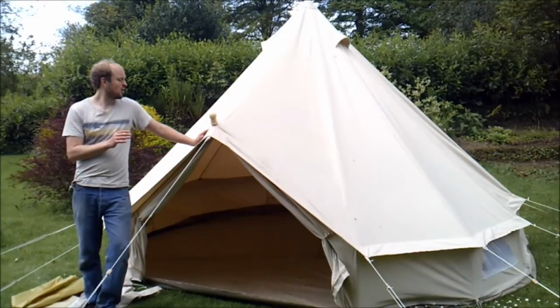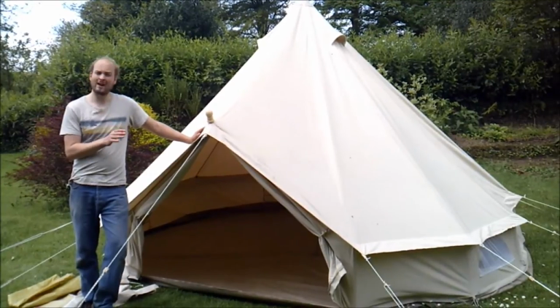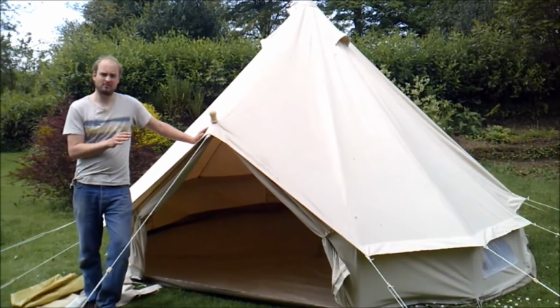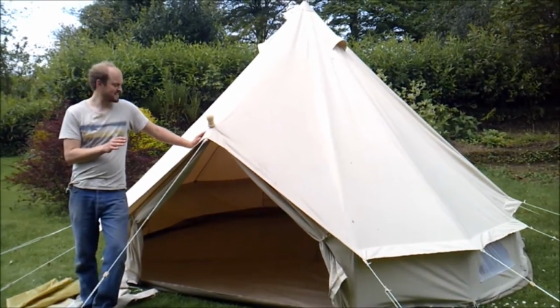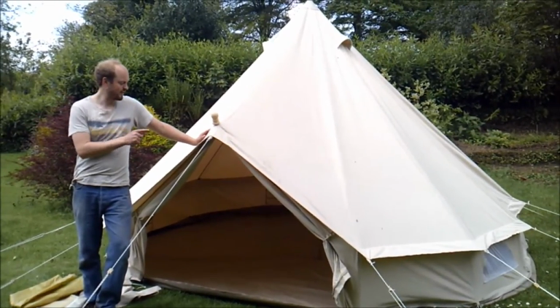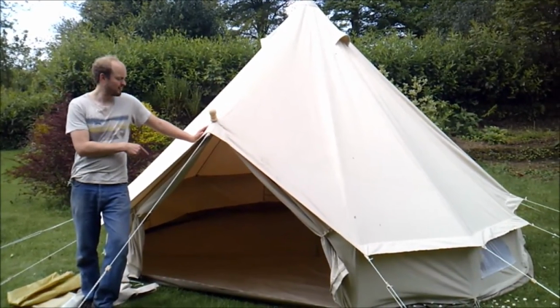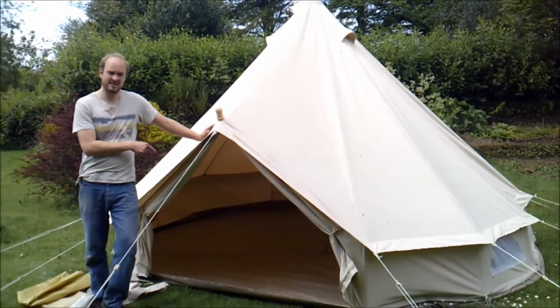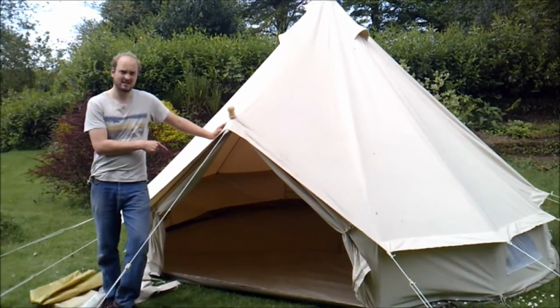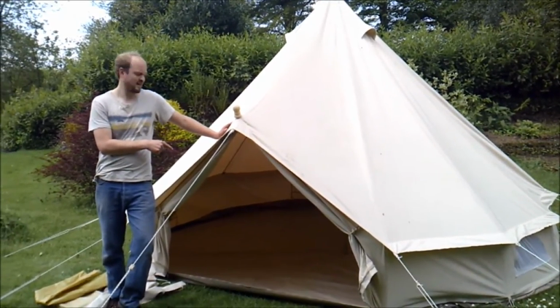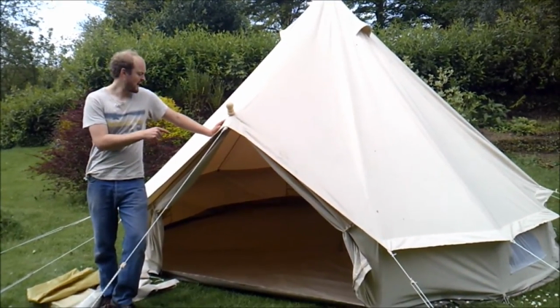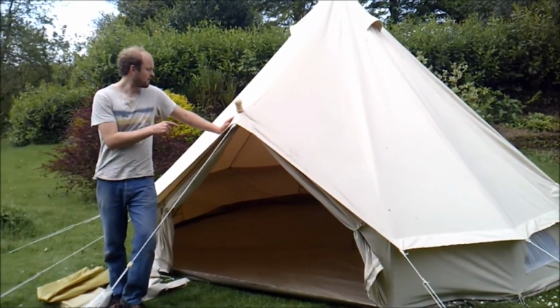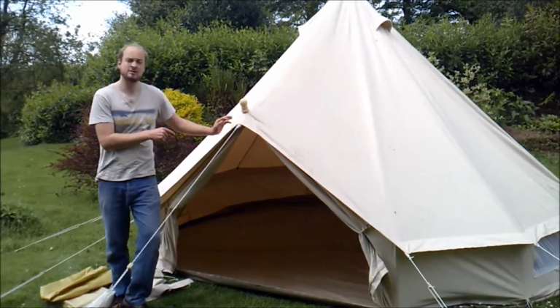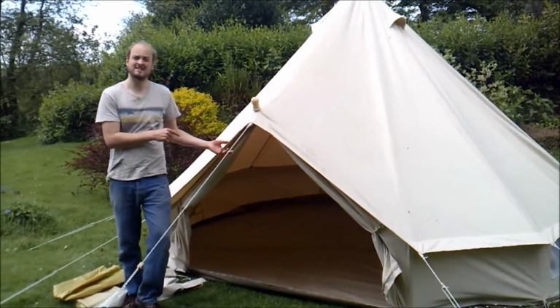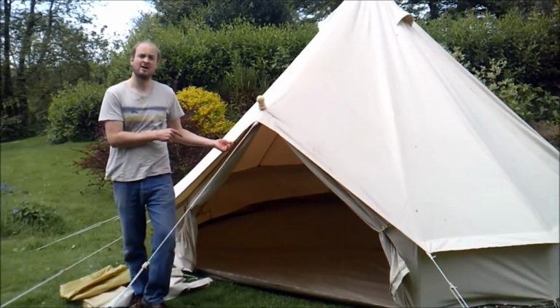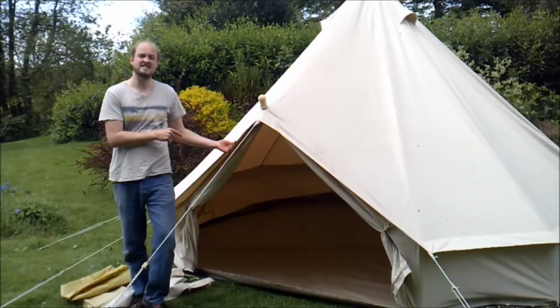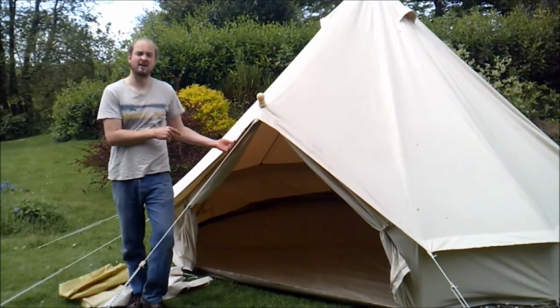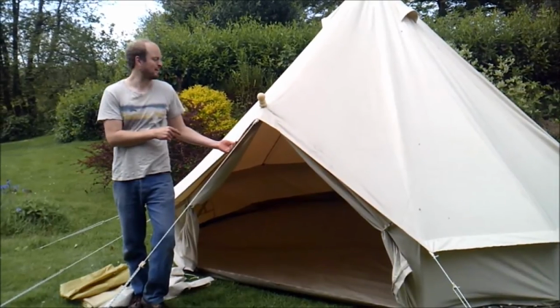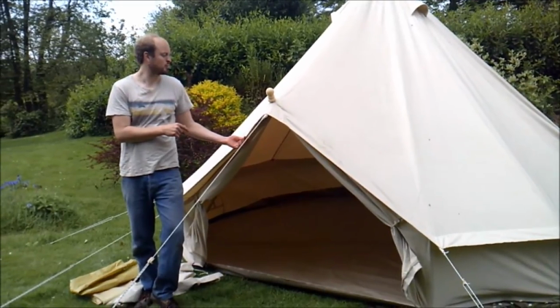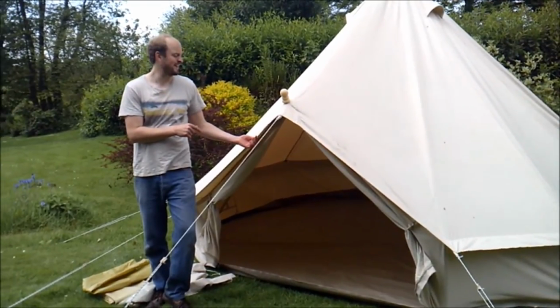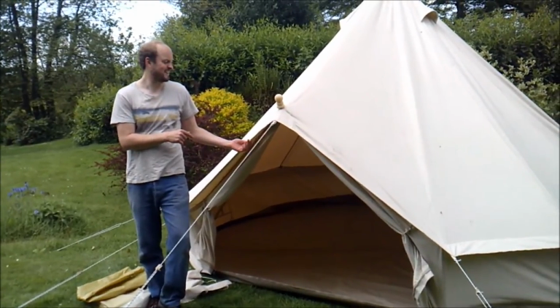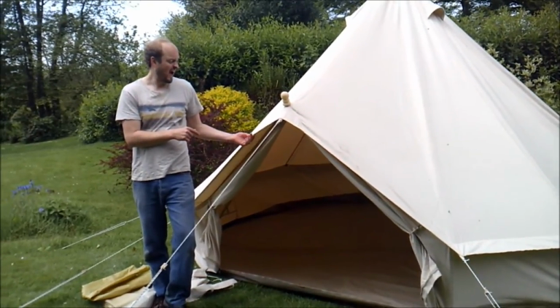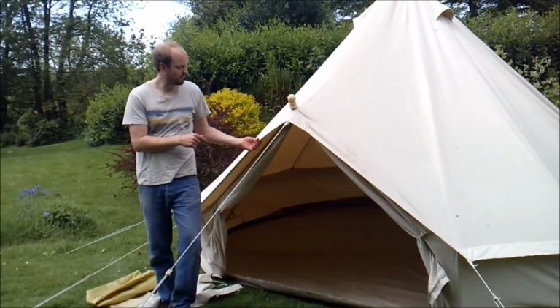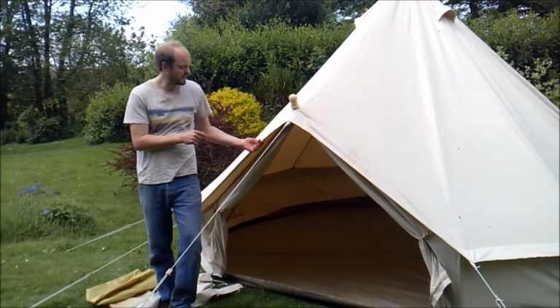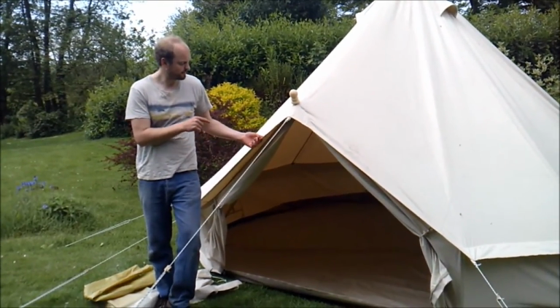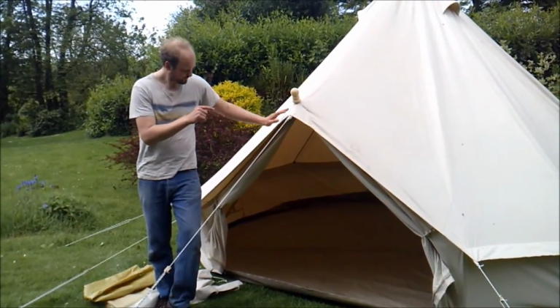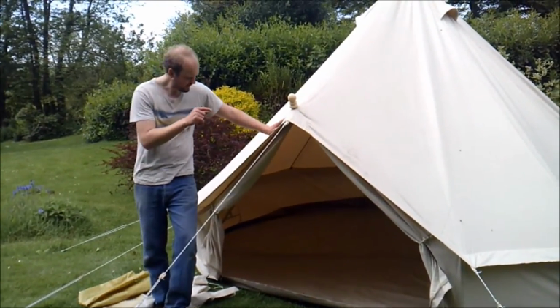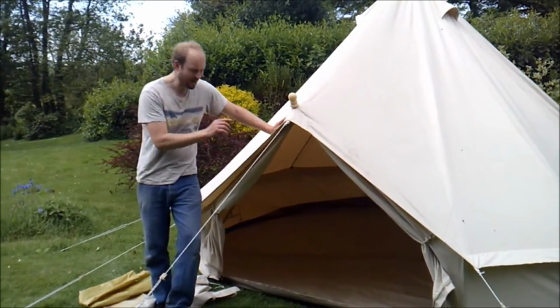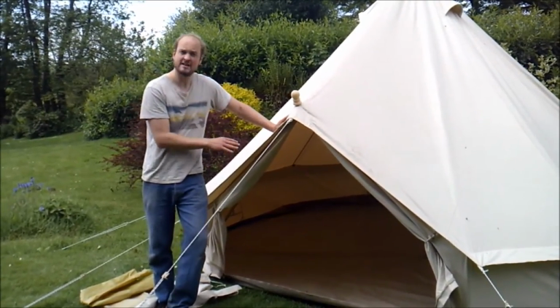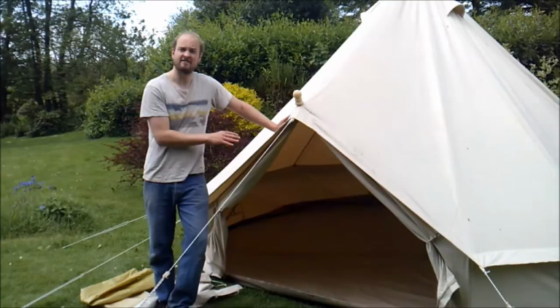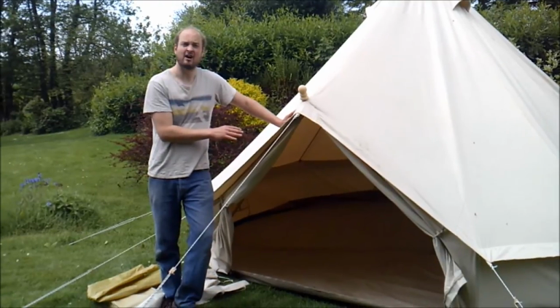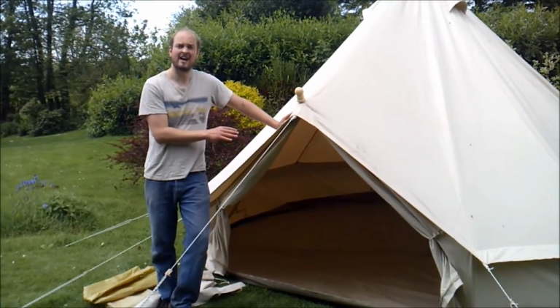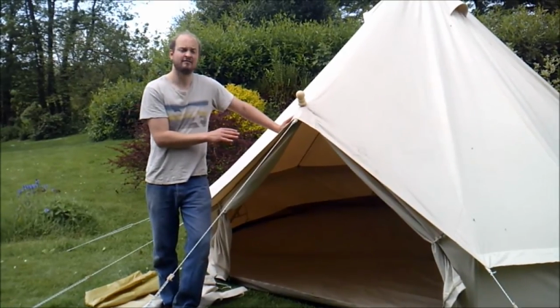All our bell tents have zipped ground sheets. The canvas weight is 285 grams per square metre and the ground sheet is 540.